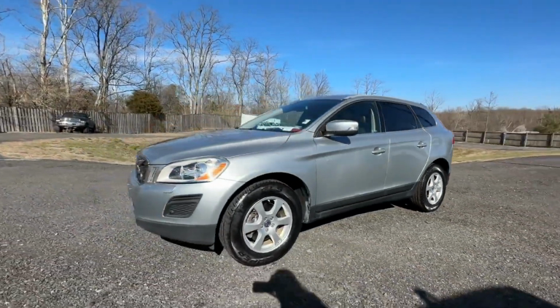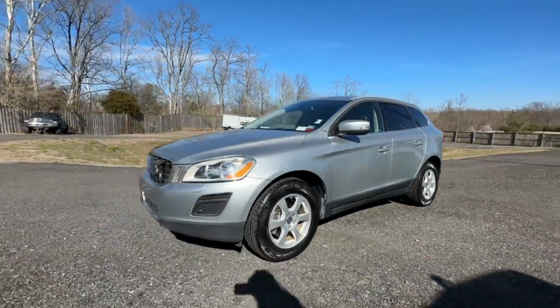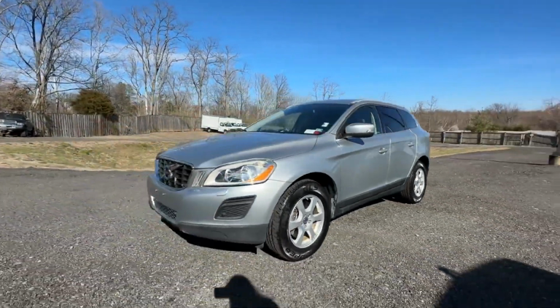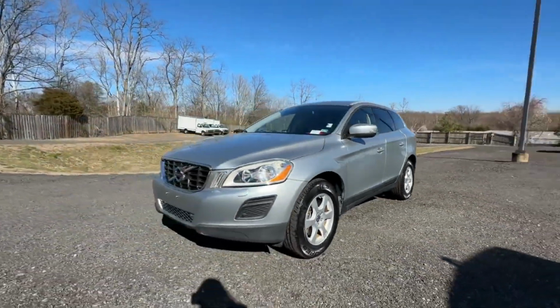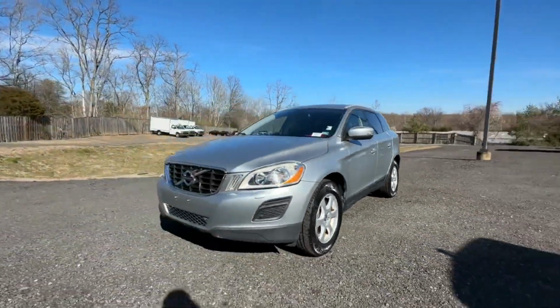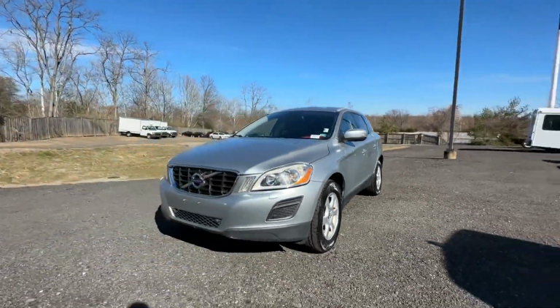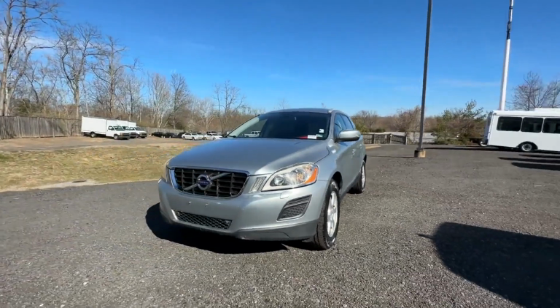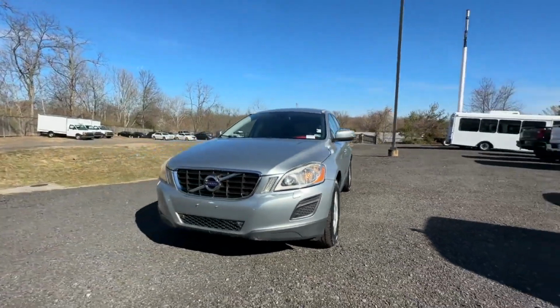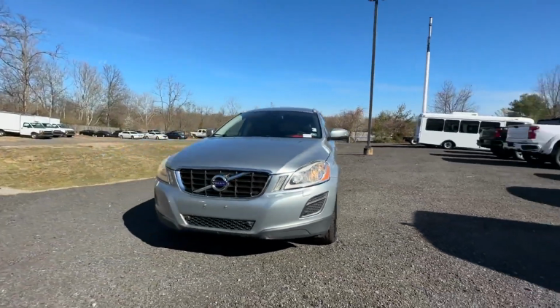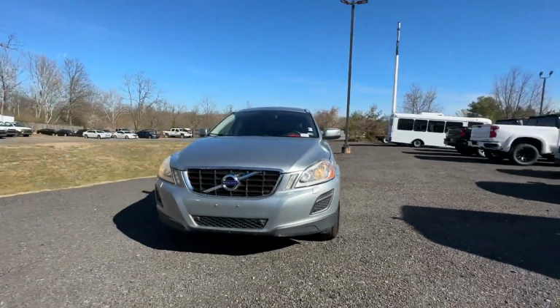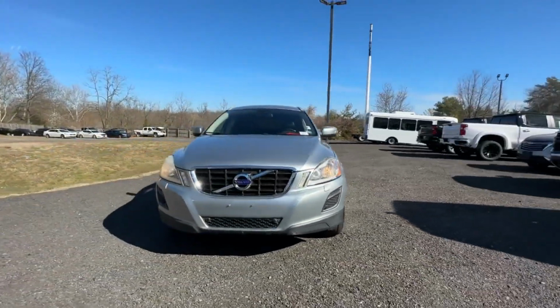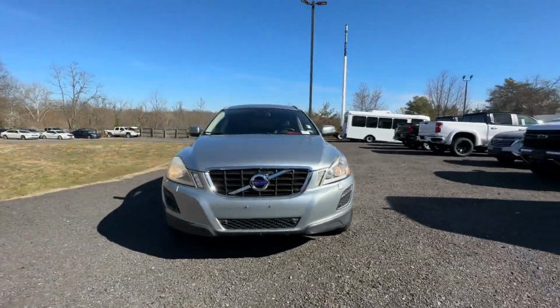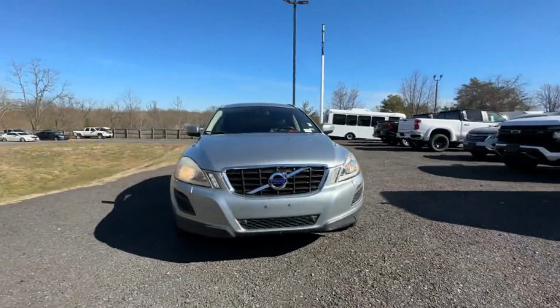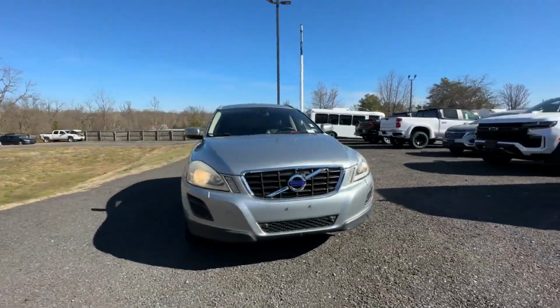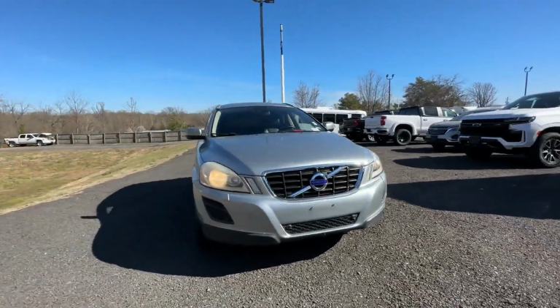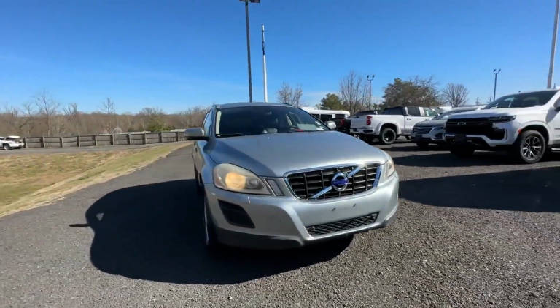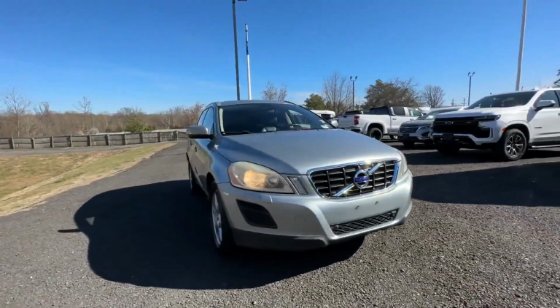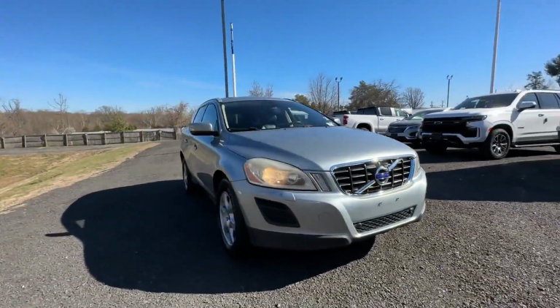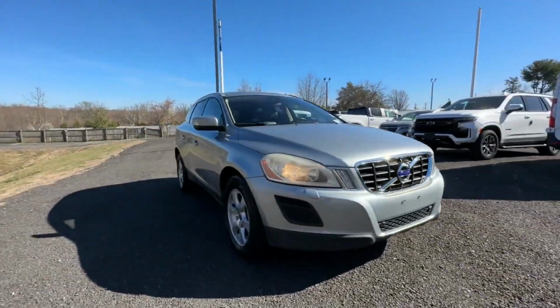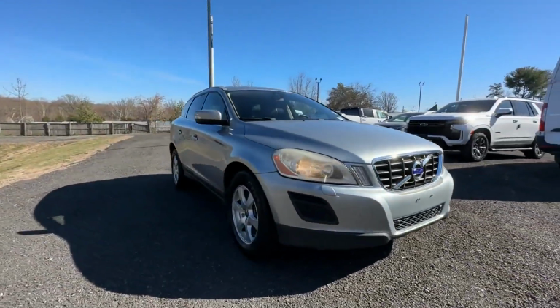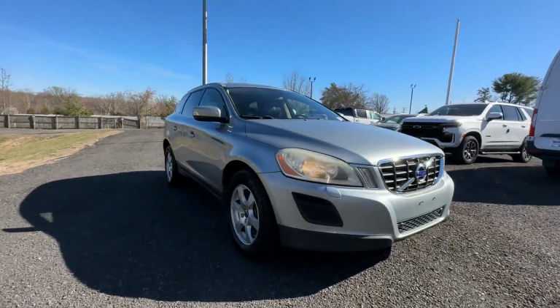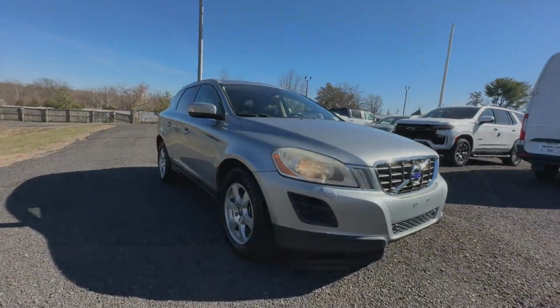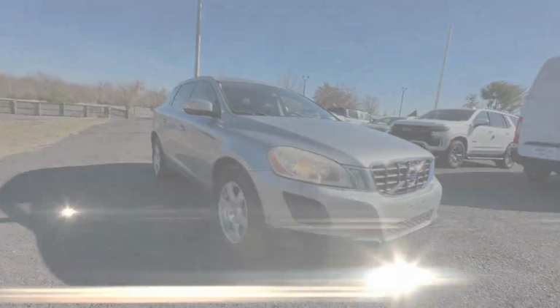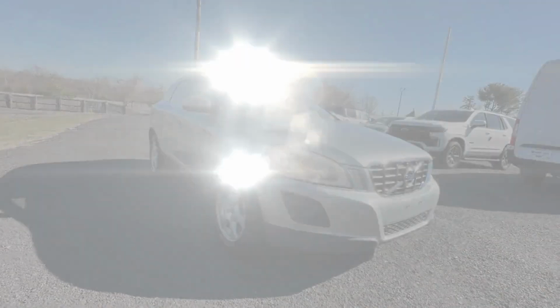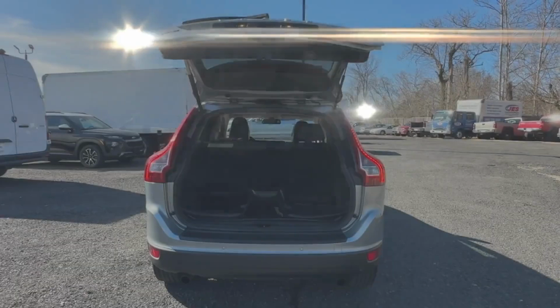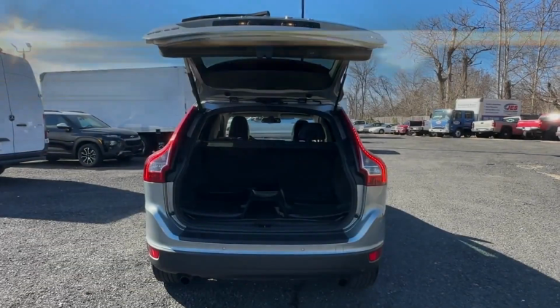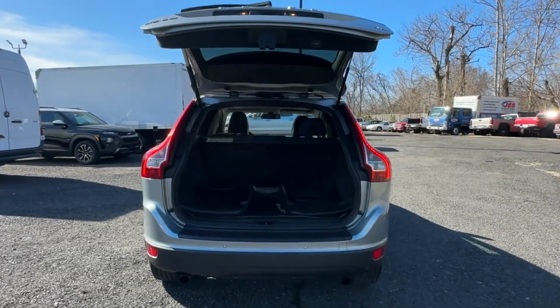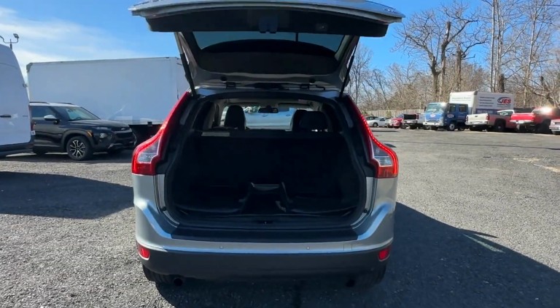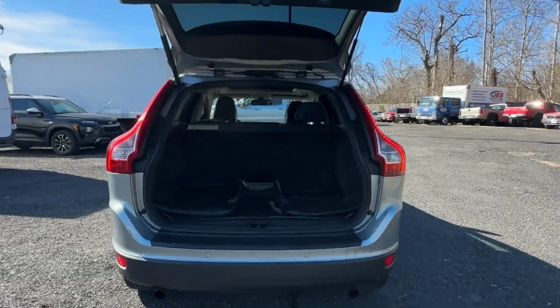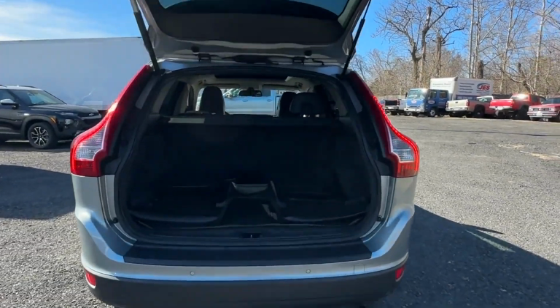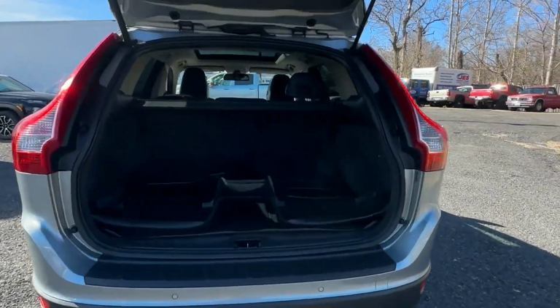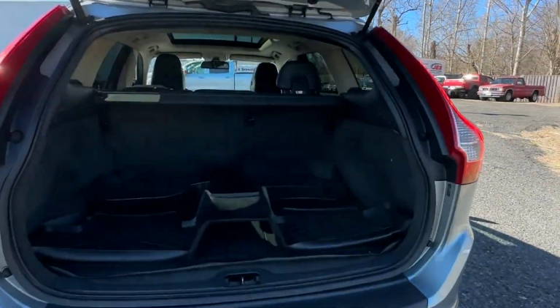Heated side view mirrors, memory seat, rear air conditioning, power driver seat, pass through rear seat, Bluetooth, and brake assist.